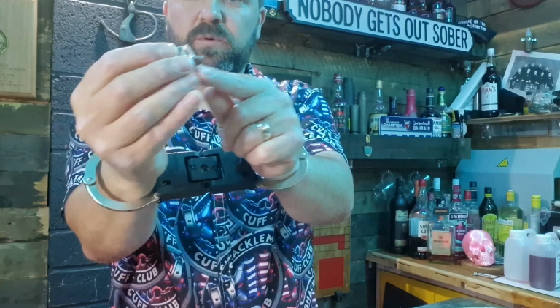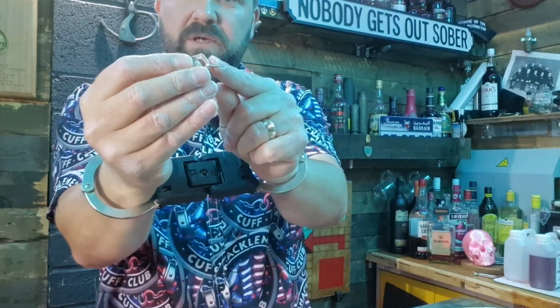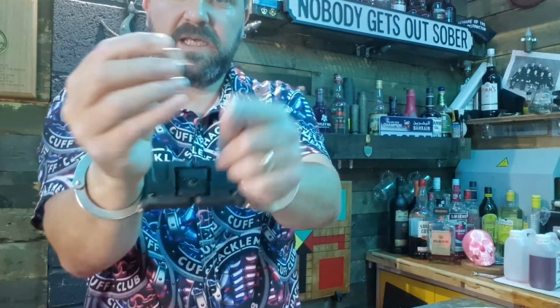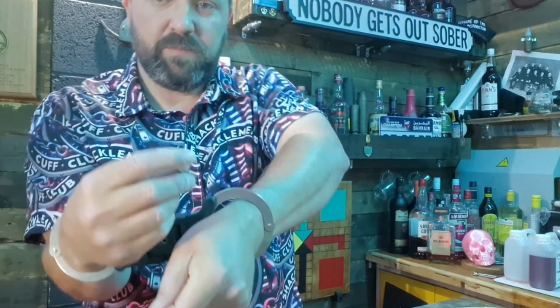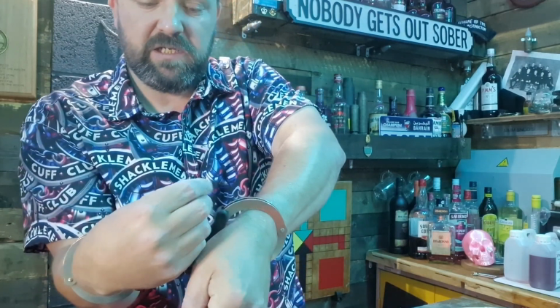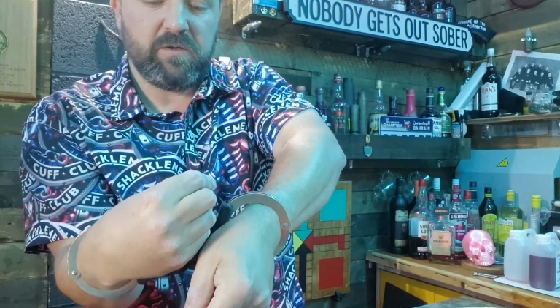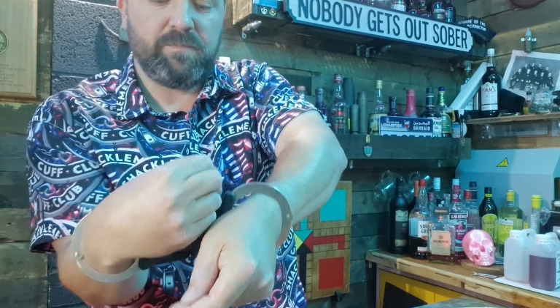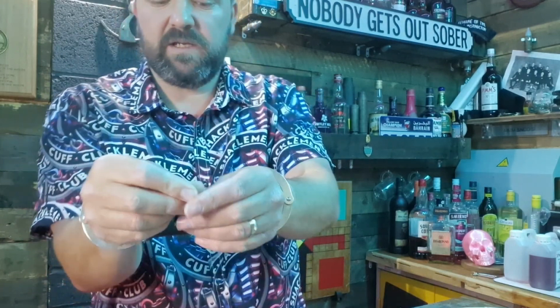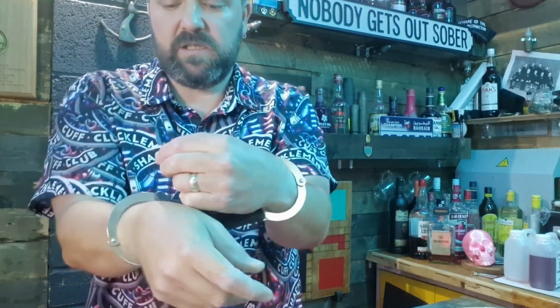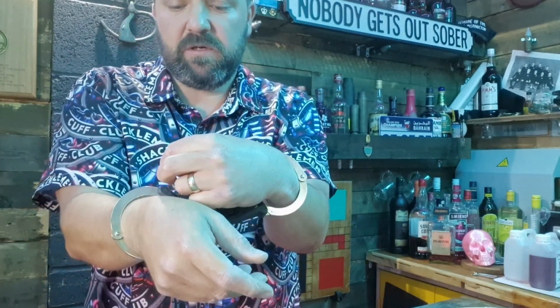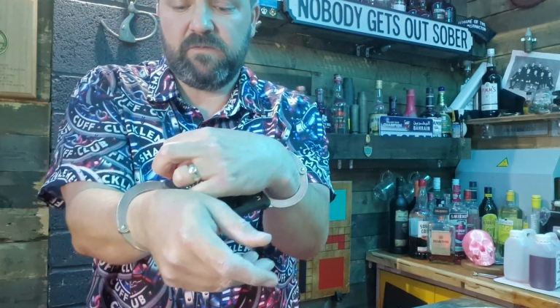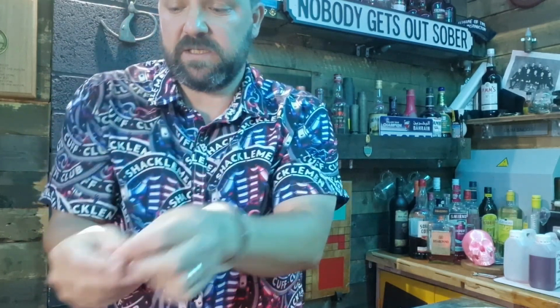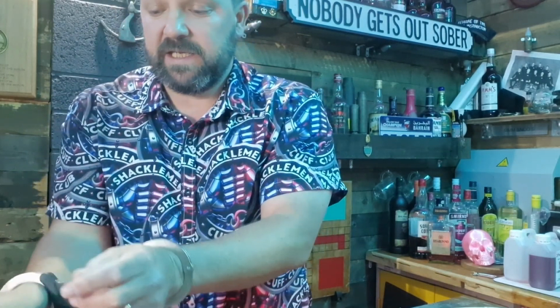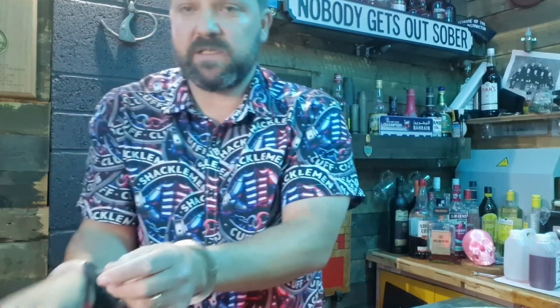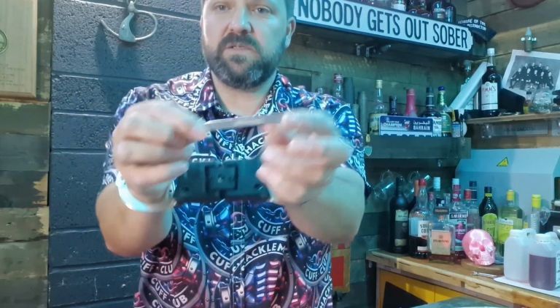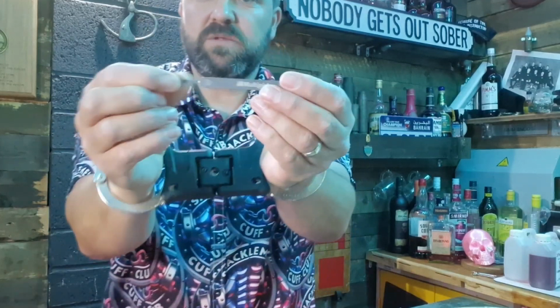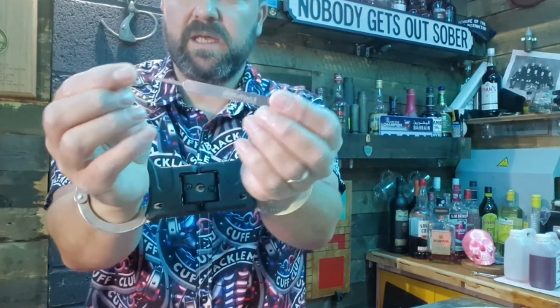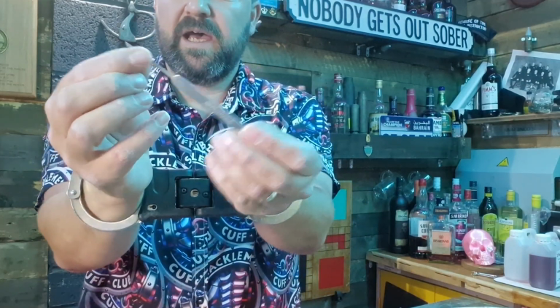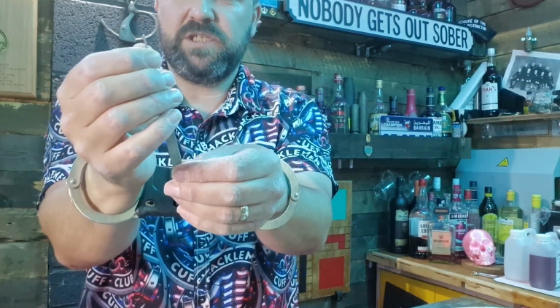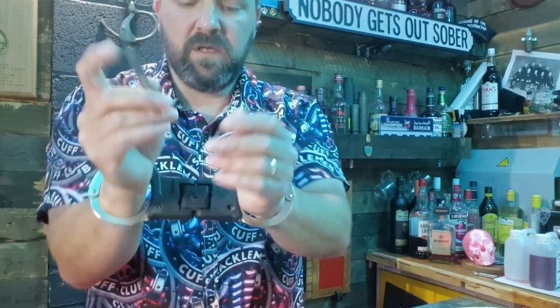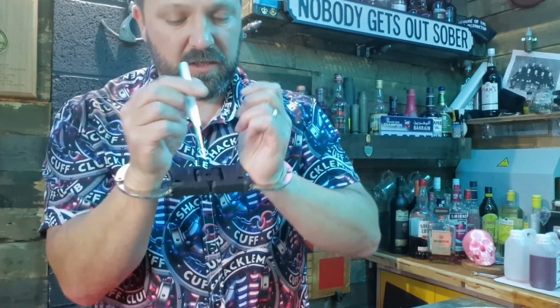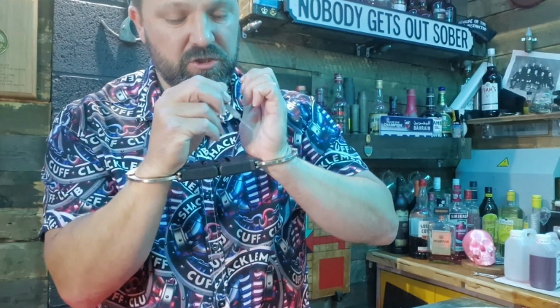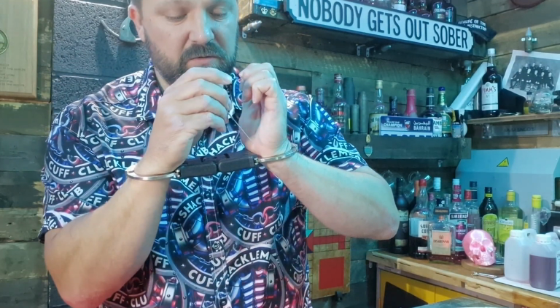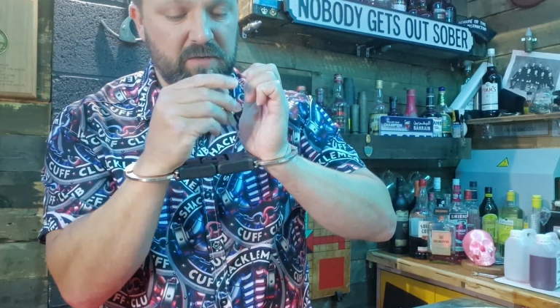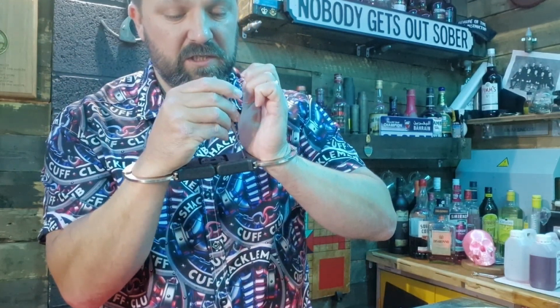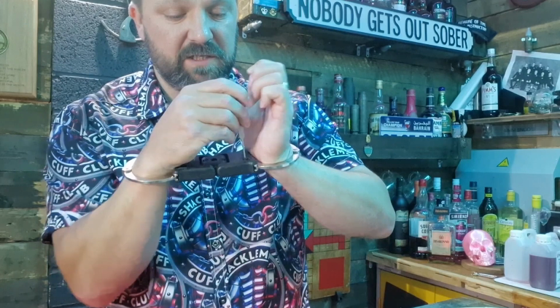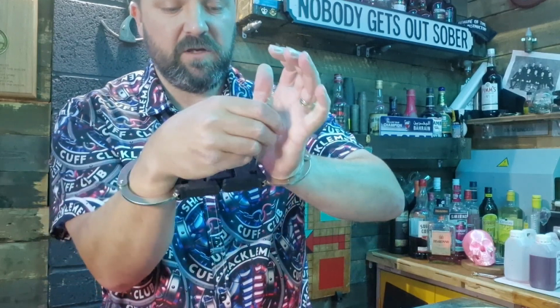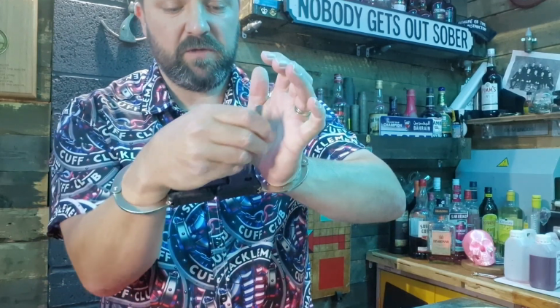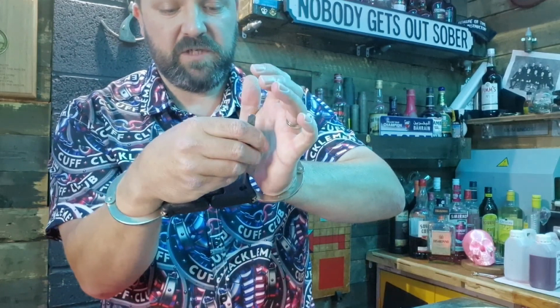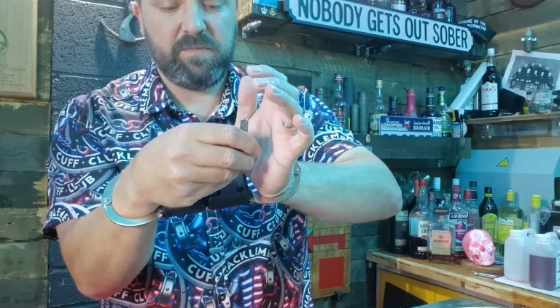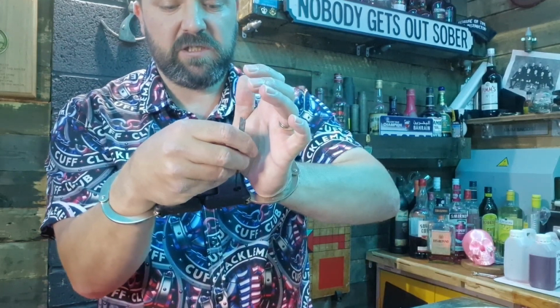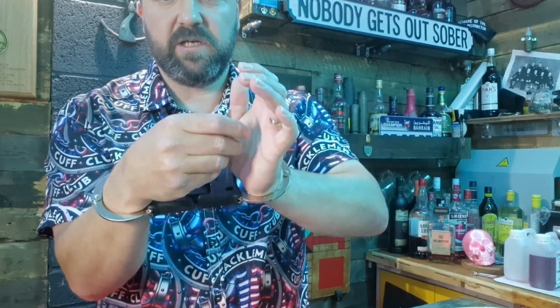You need the pointy, pokey part of the key, and you're going to put it into a little tiny hole at the top, push down, and that sets the double lock on both sides. To get out of this, I'm going to use a multi-pick half gem, or a triangle, or a diamond — I have no idea what the official name is, but it looks like a triangle.